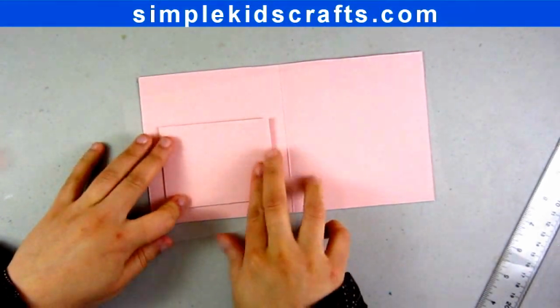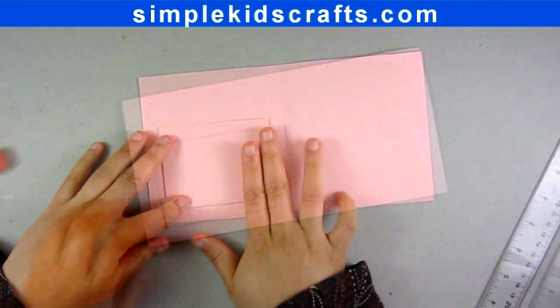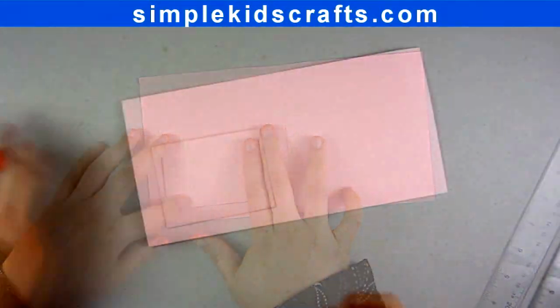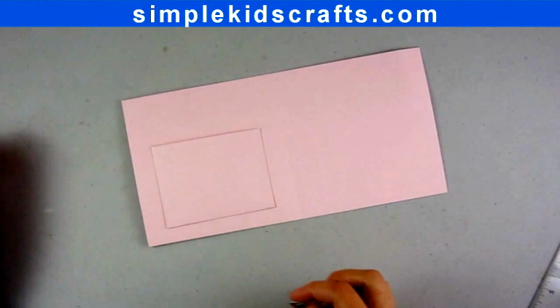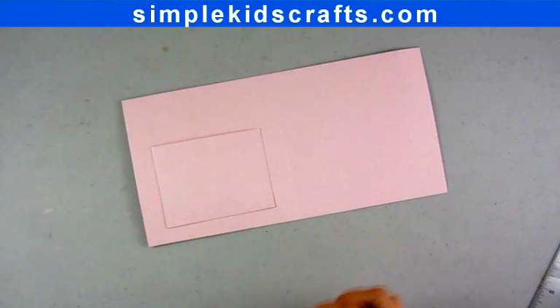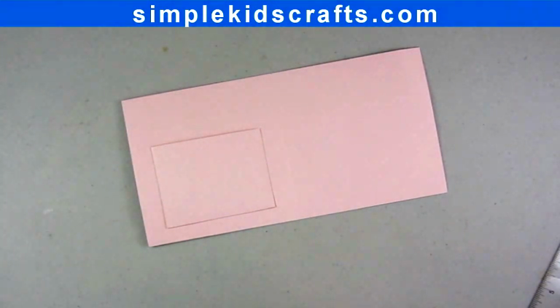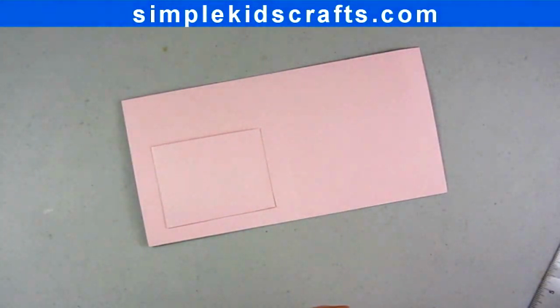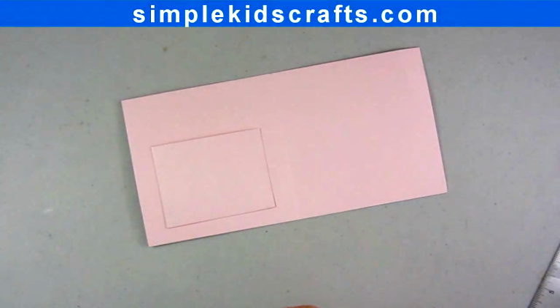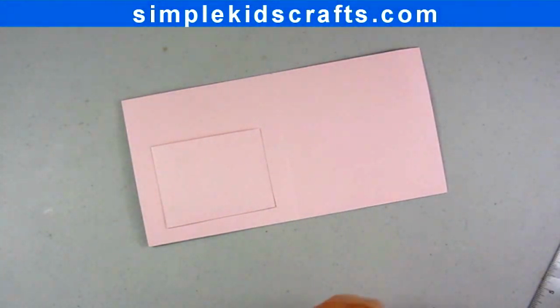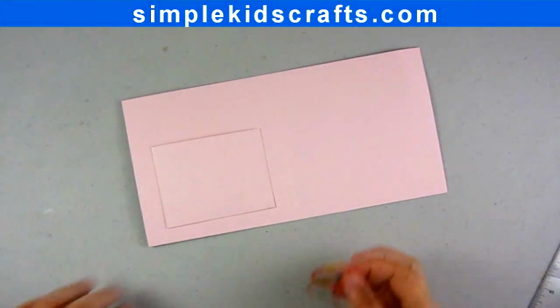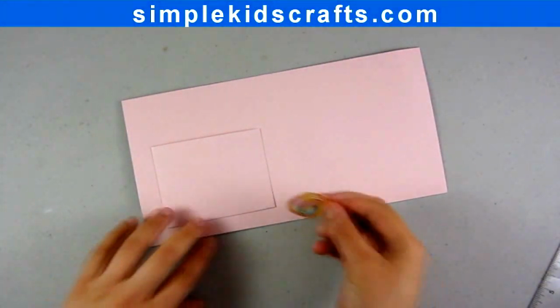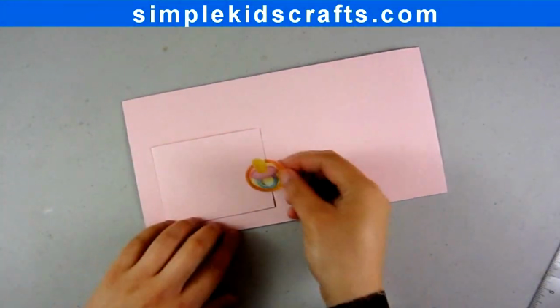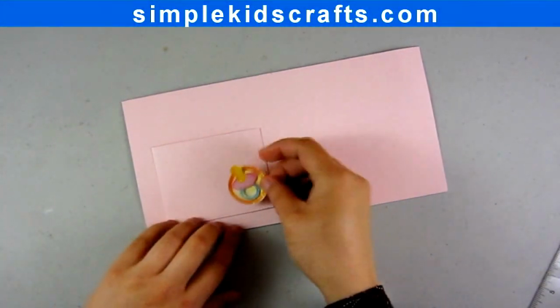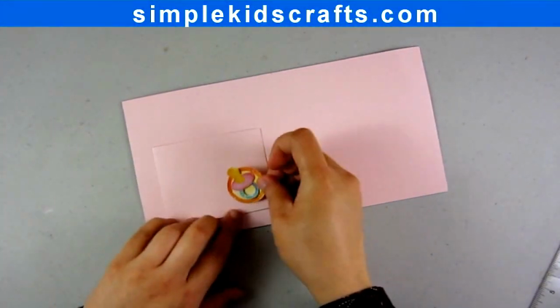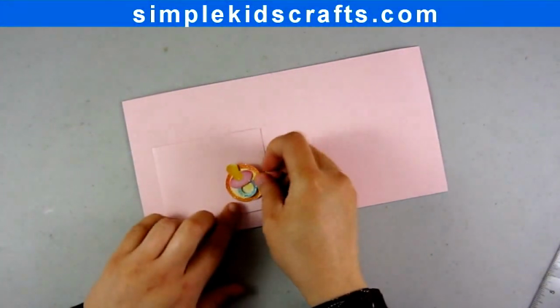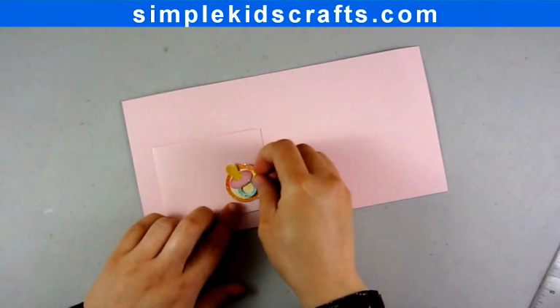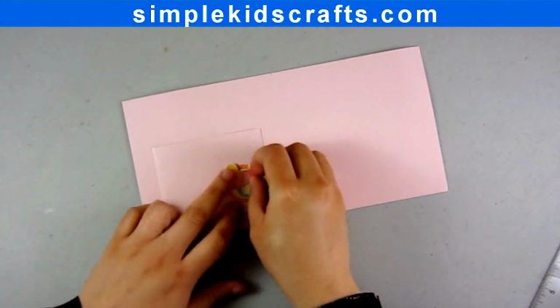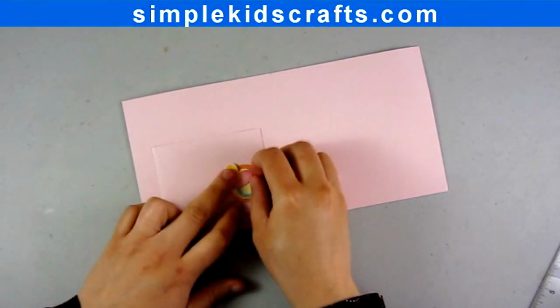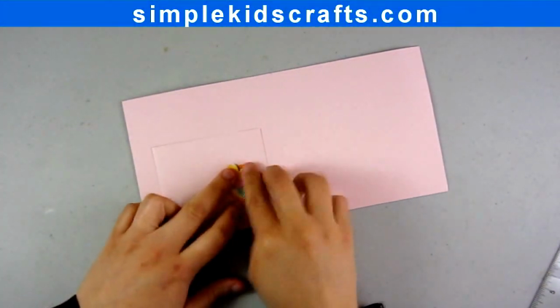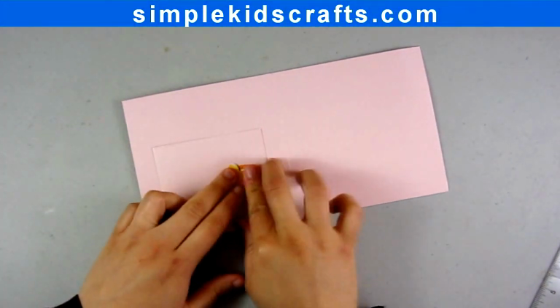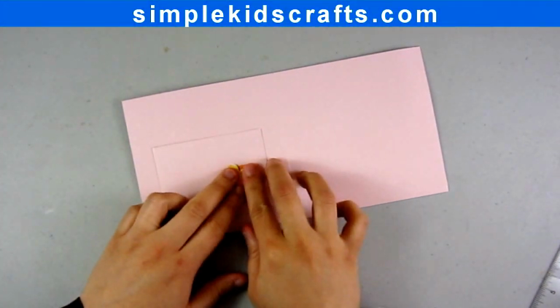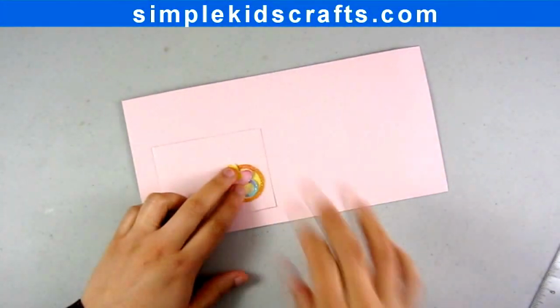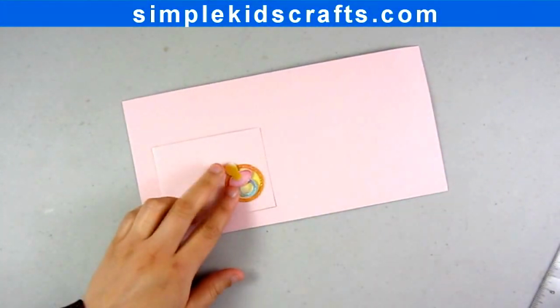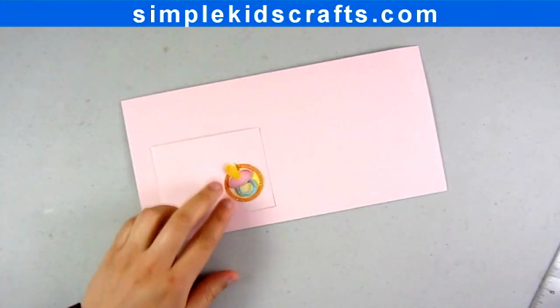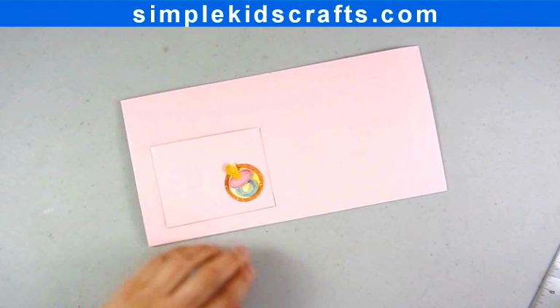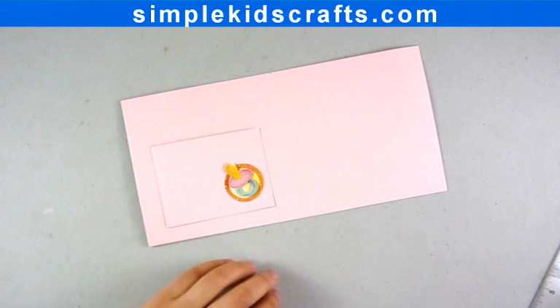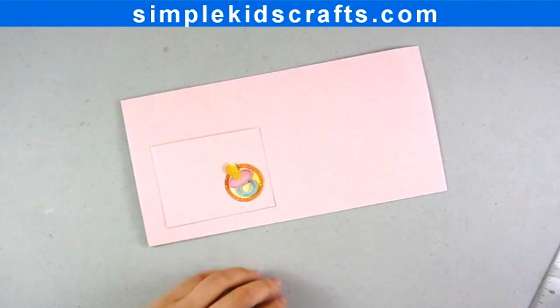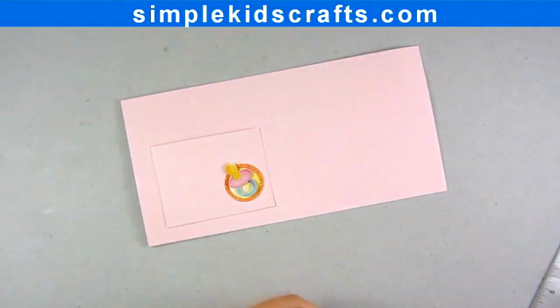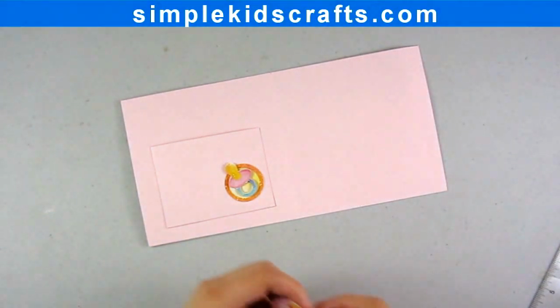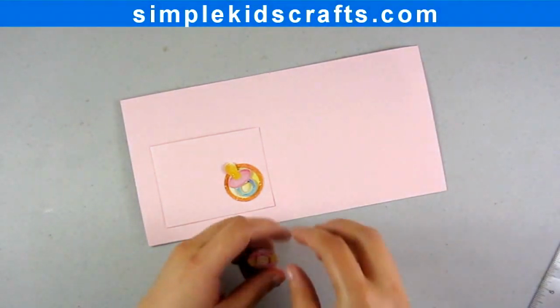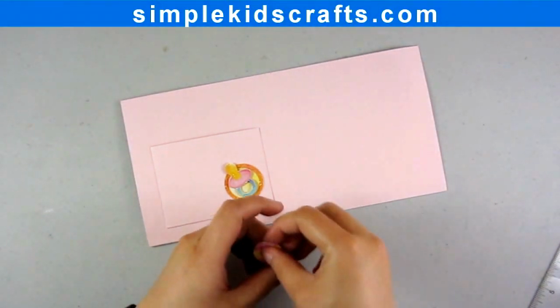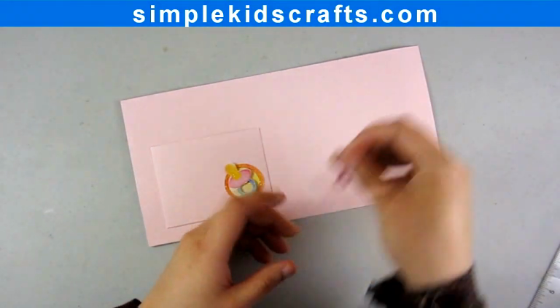Step 7 (Optional): You can add more embellishments to the inside of the card. And now your card is ready for a personal message.